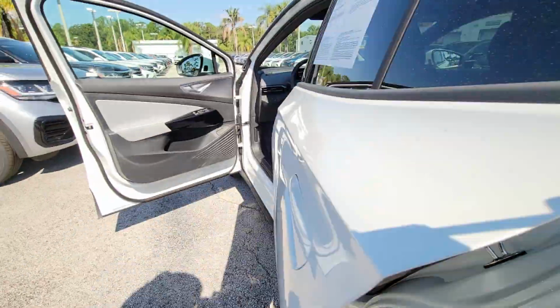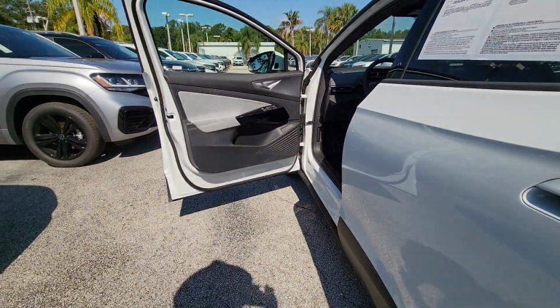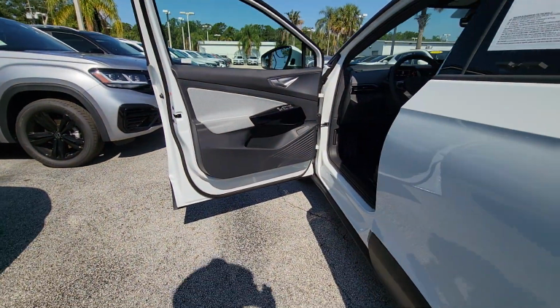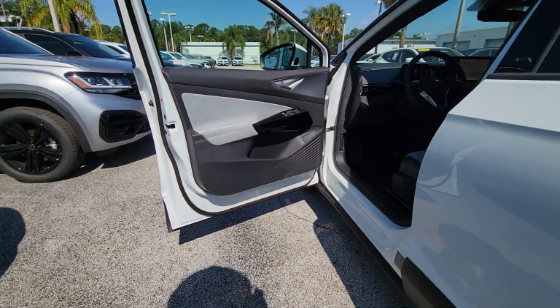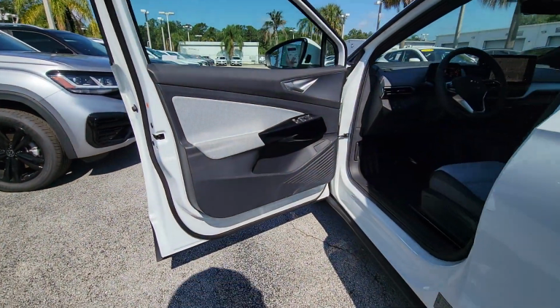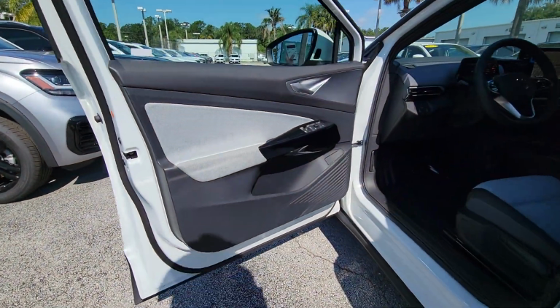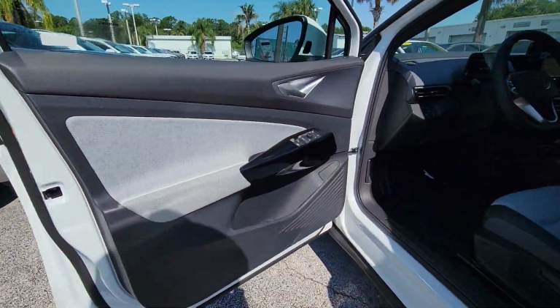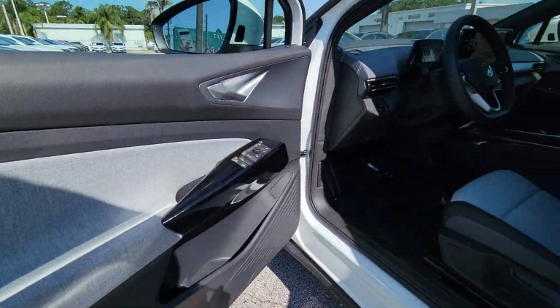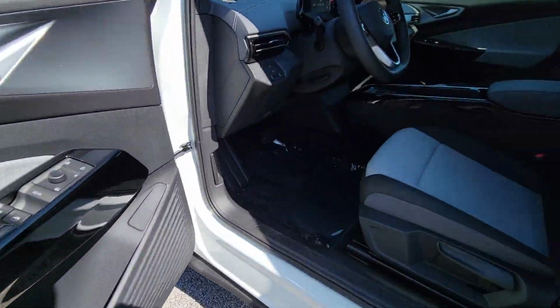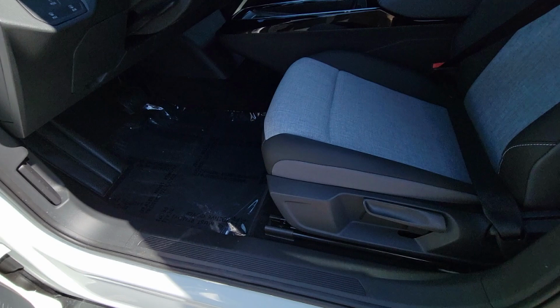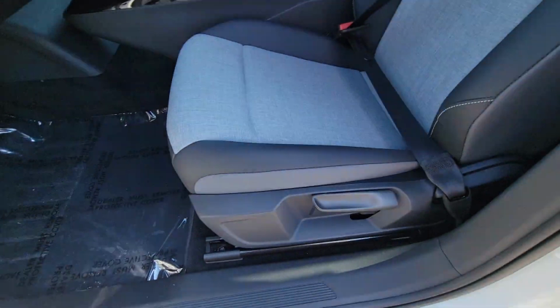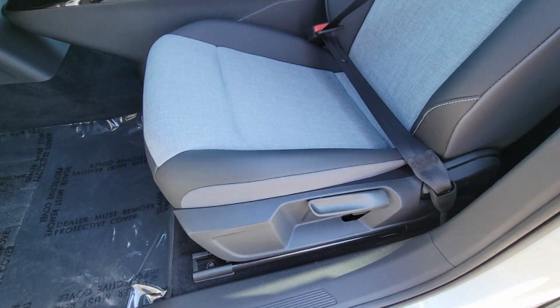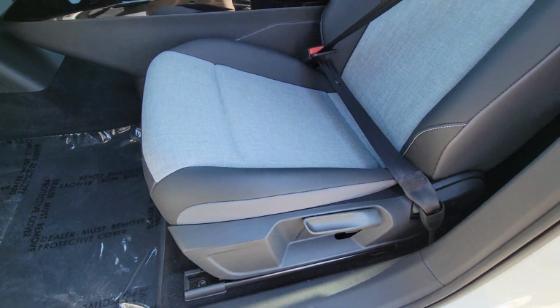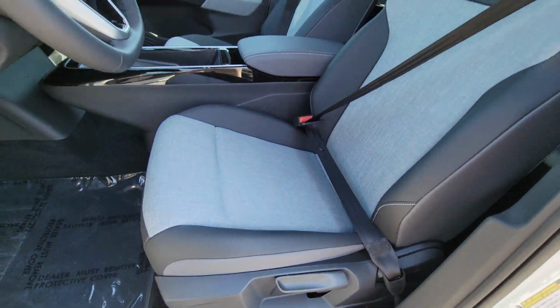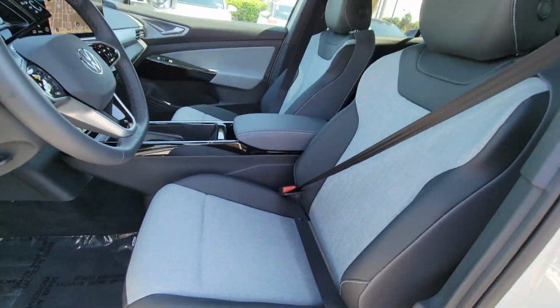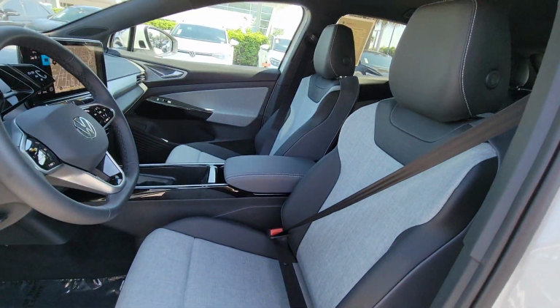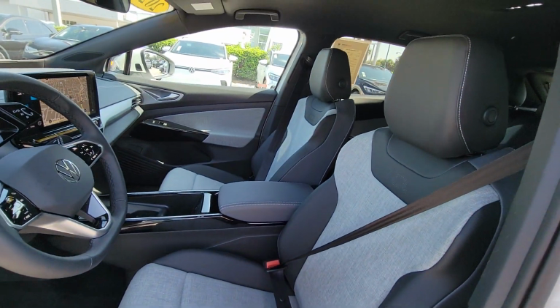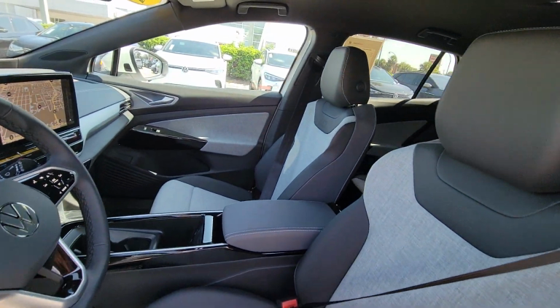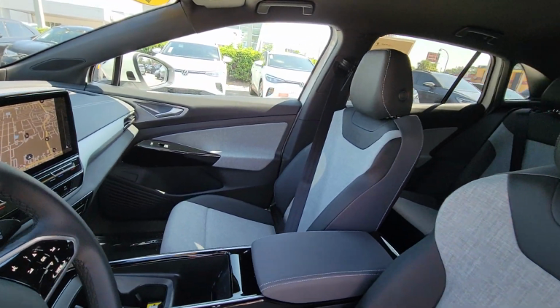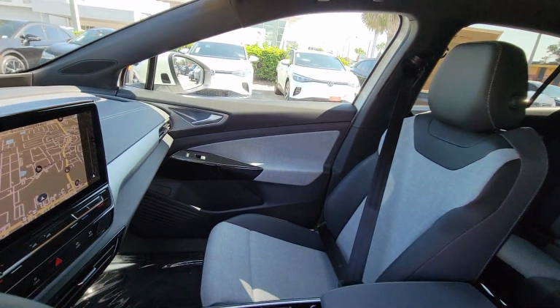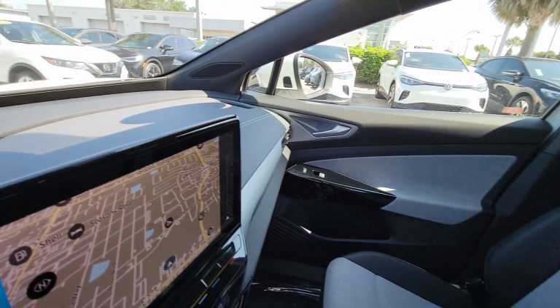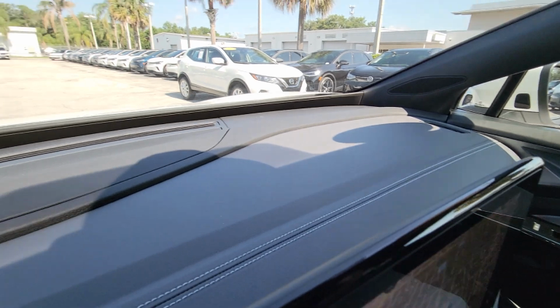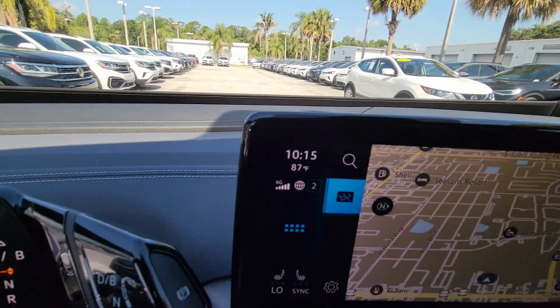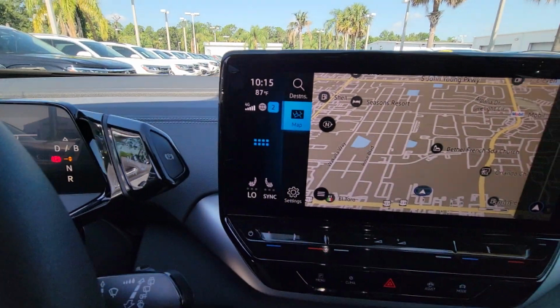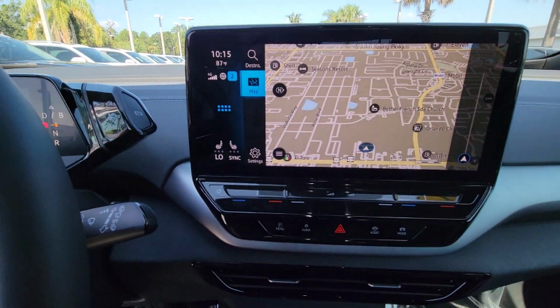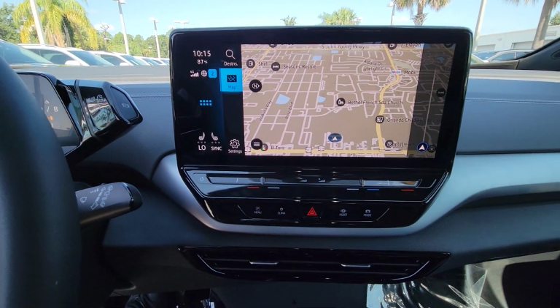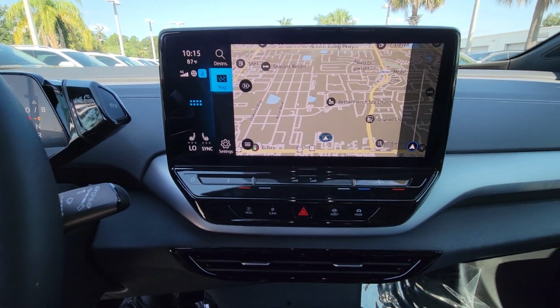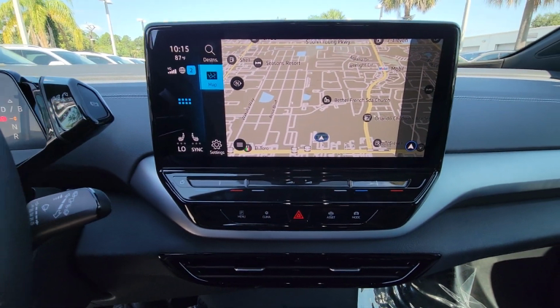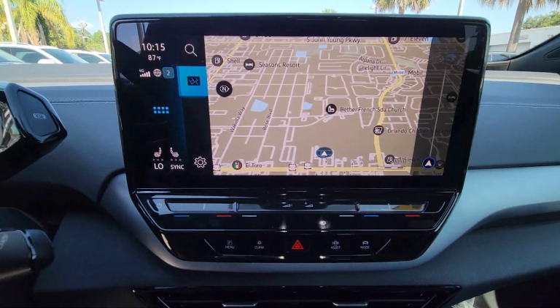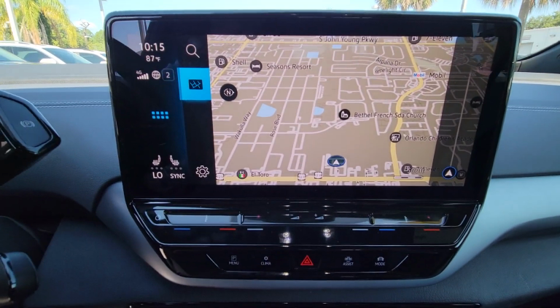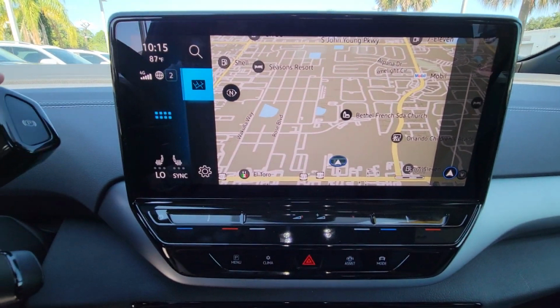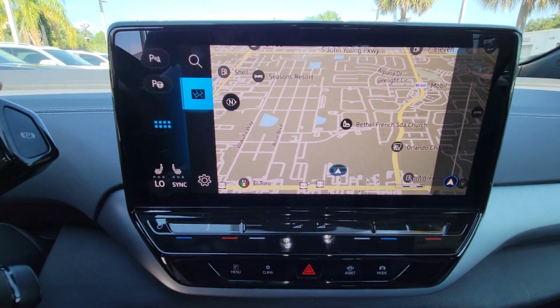Navigation system, keyless entry, satellite radio, heated mirrors, blind spot monitor, electronic stability control, Bluetooth connection, dual zone AC, steering wheel audio controls, aluminum wheels.